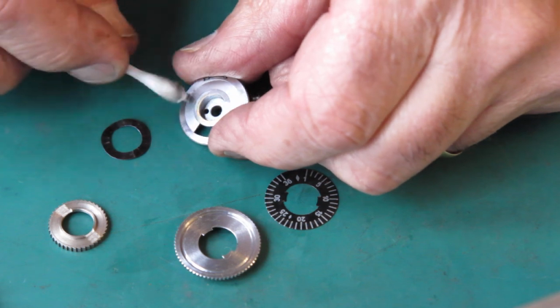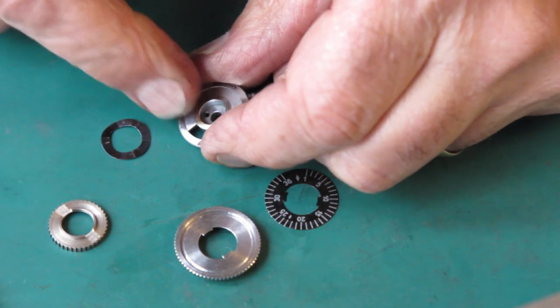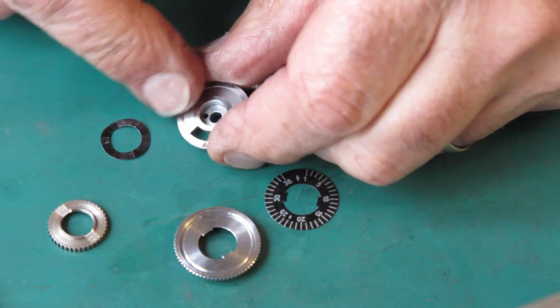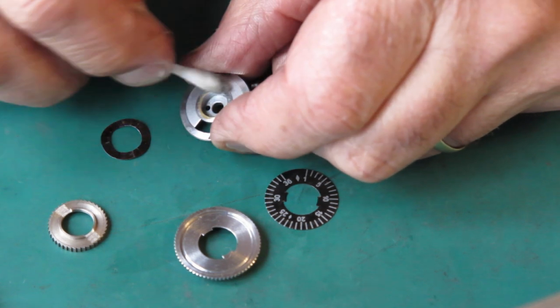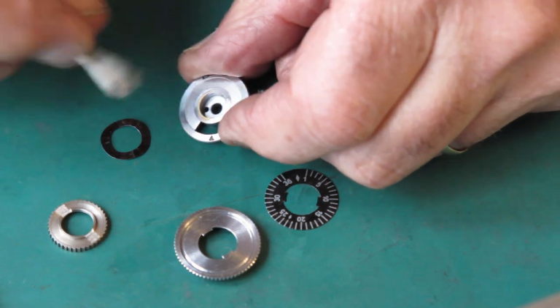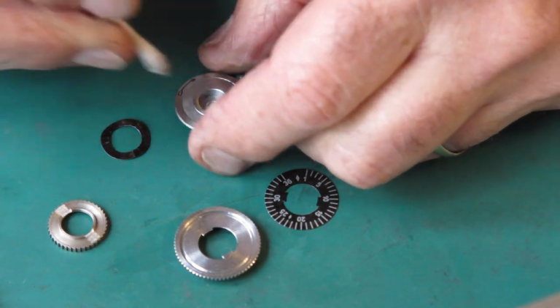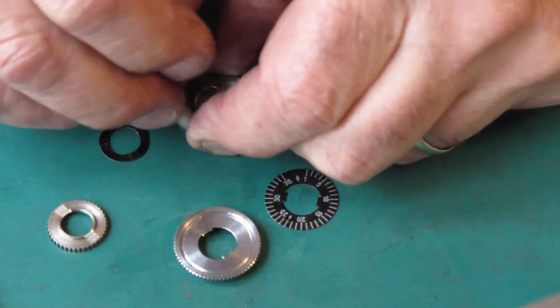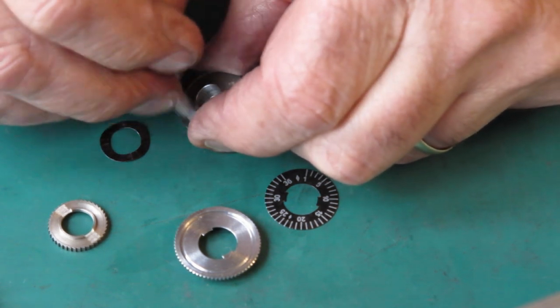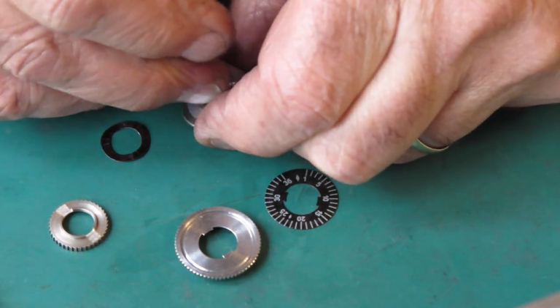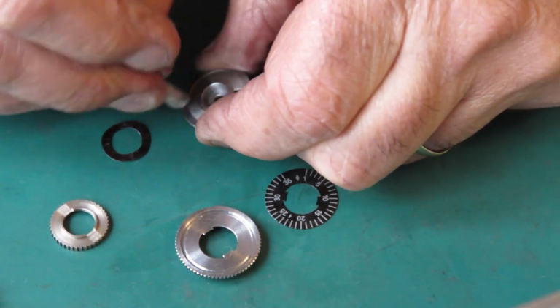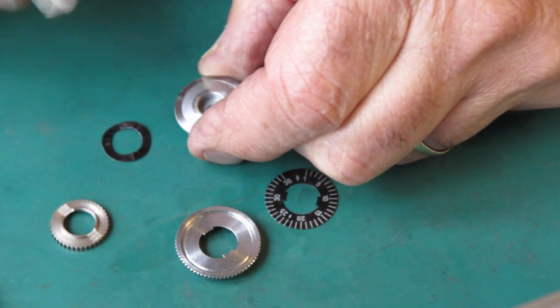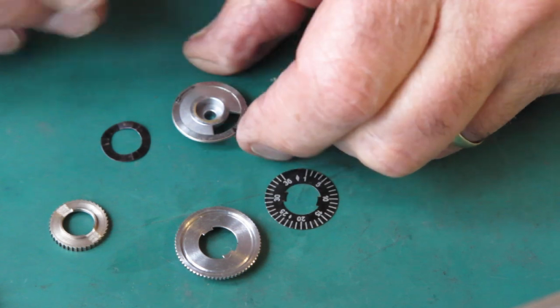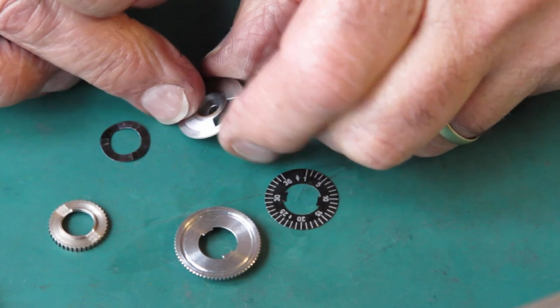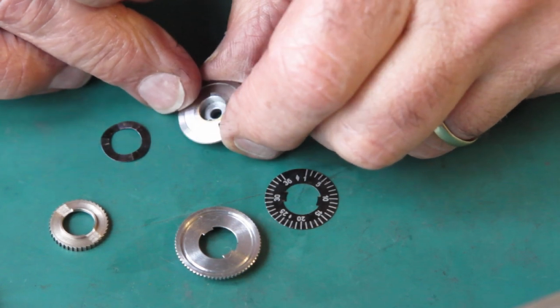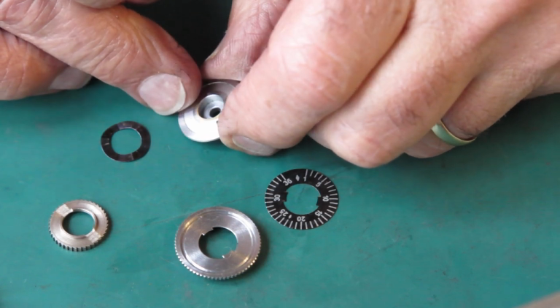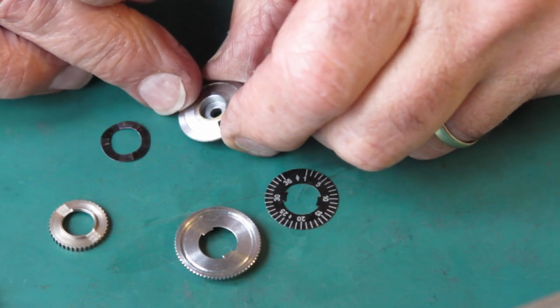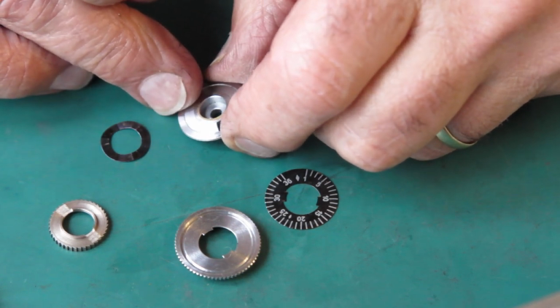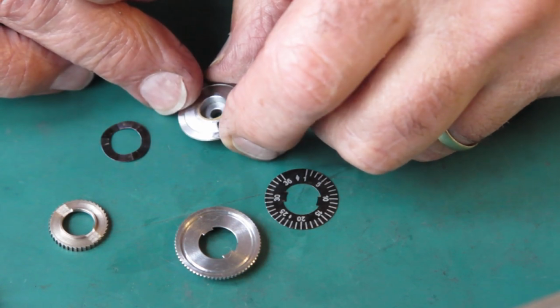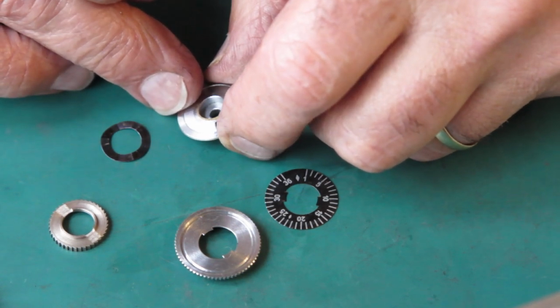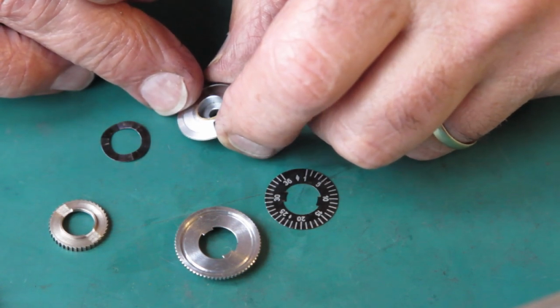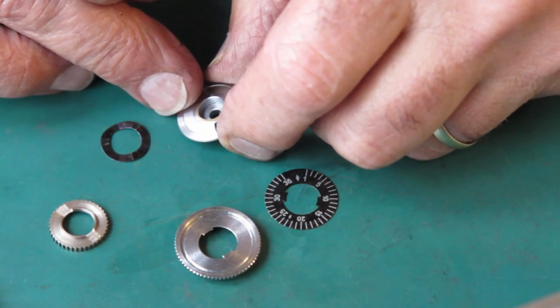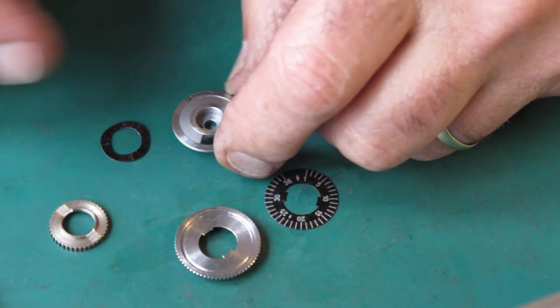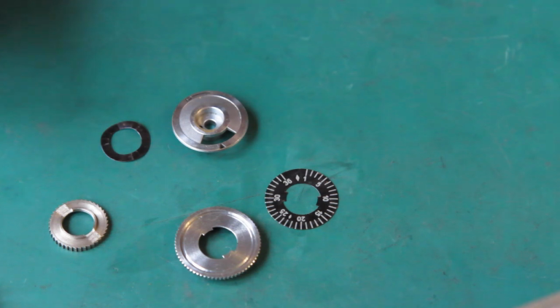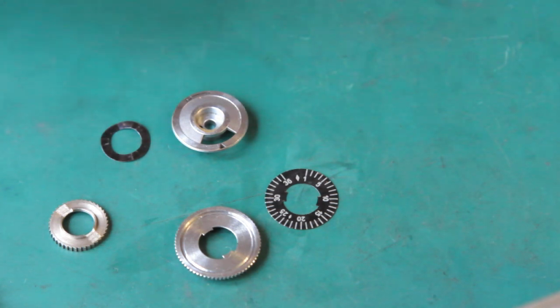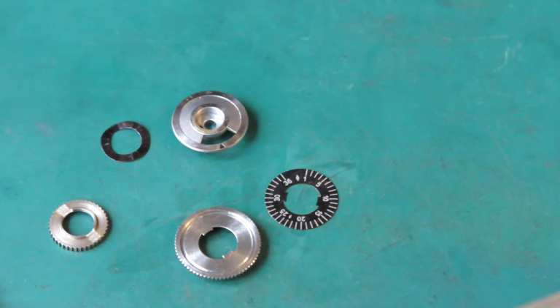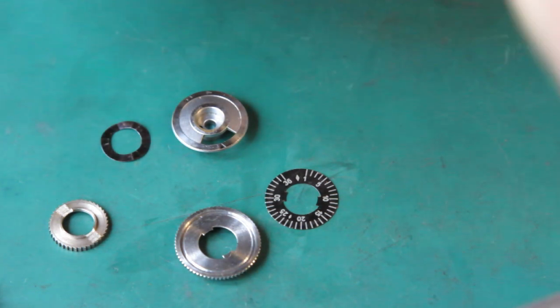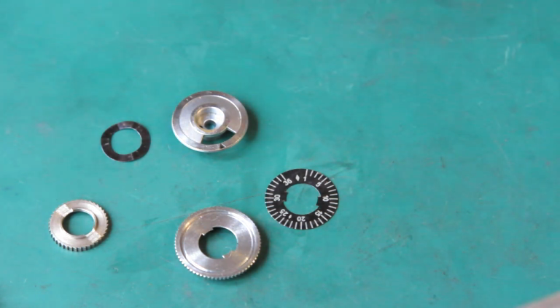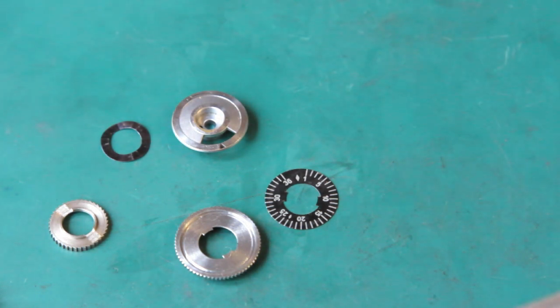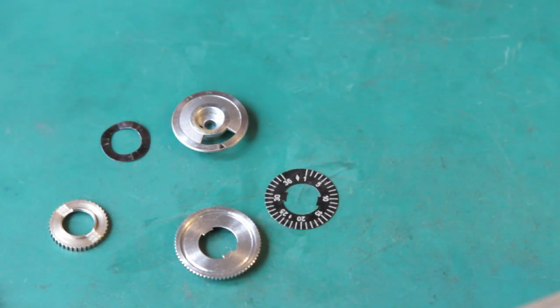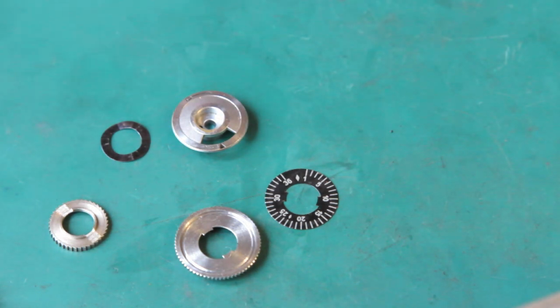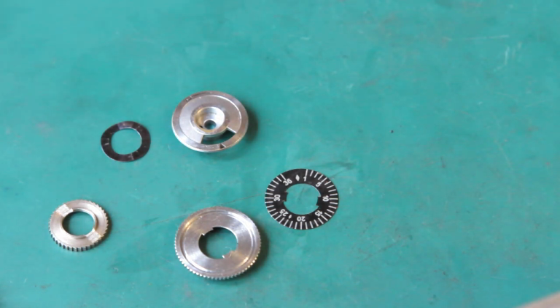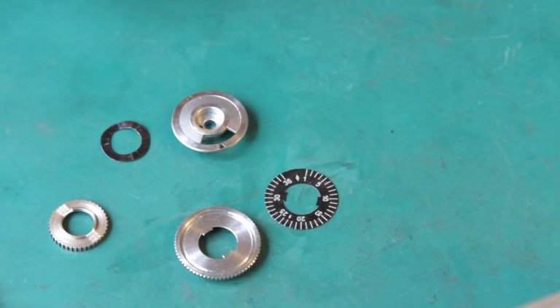Now interestingly, it's lost a lot of chrome right on the centre of that top there. That's an unusual thing. I don't really know how that's happened. That's just an oddity.